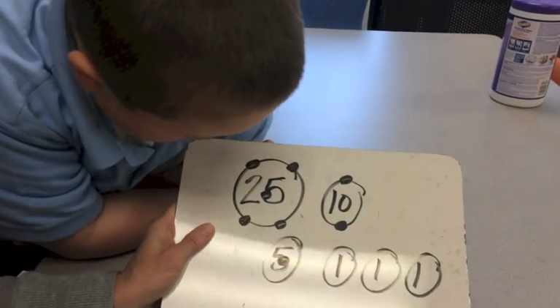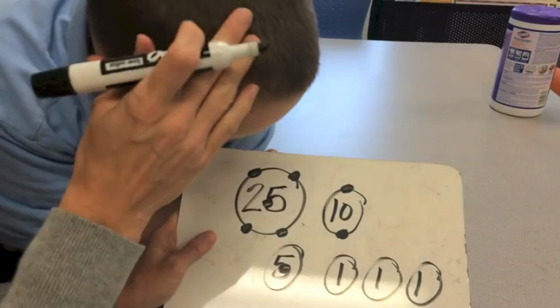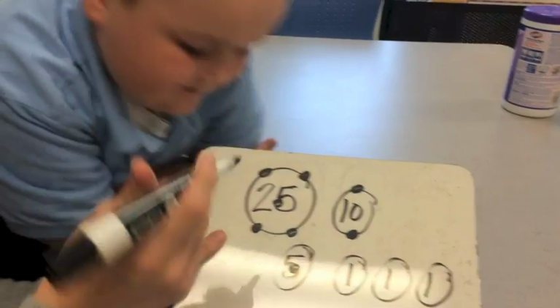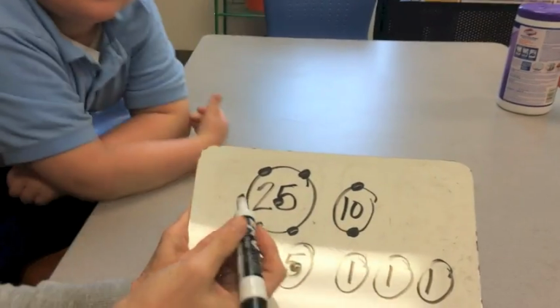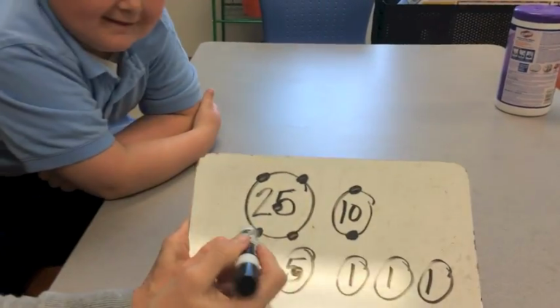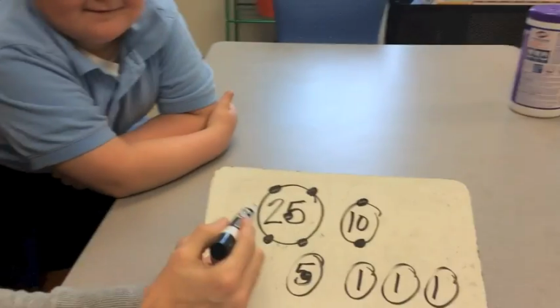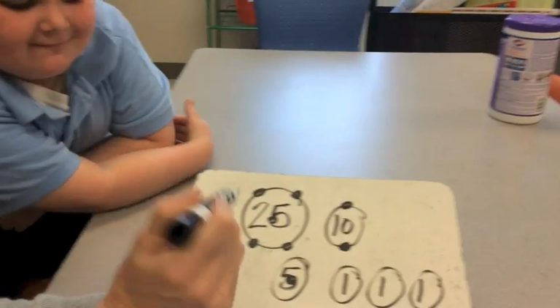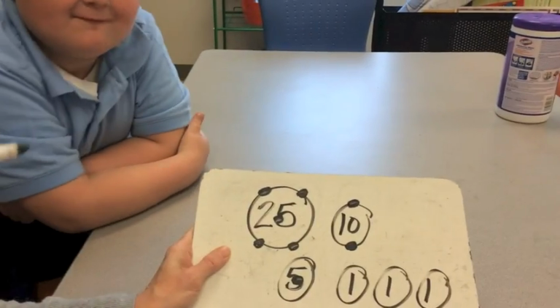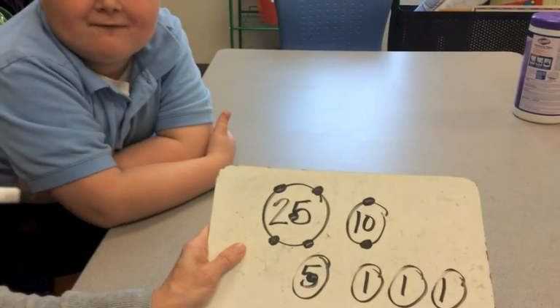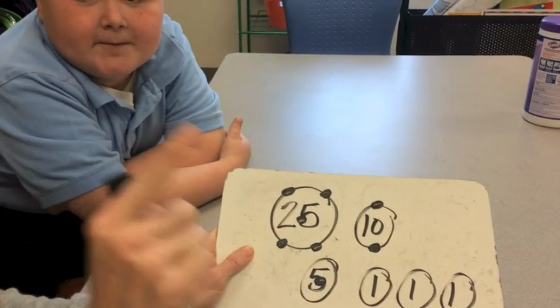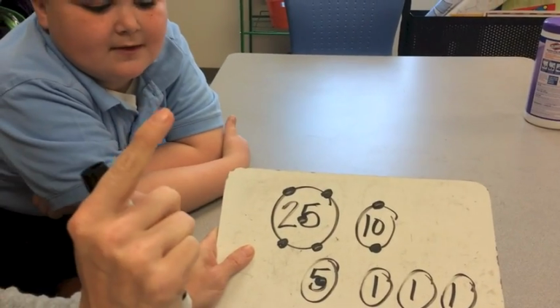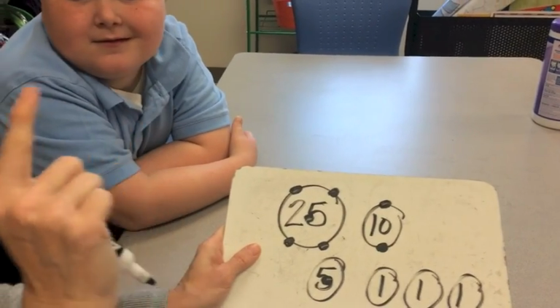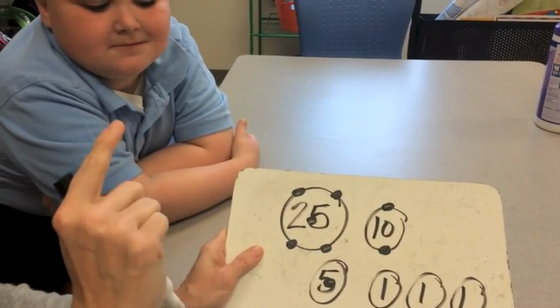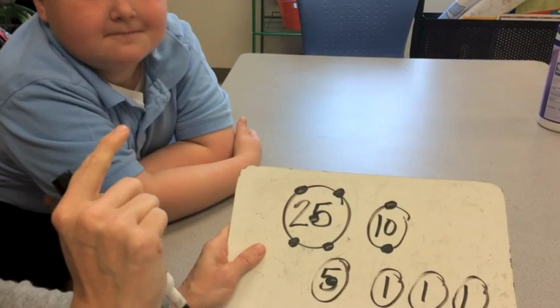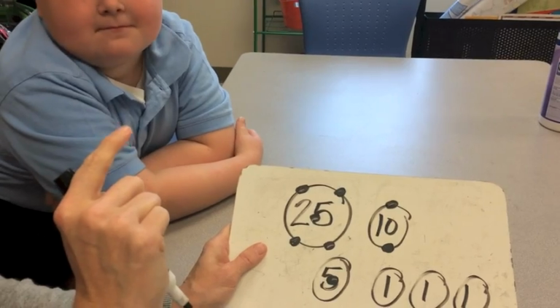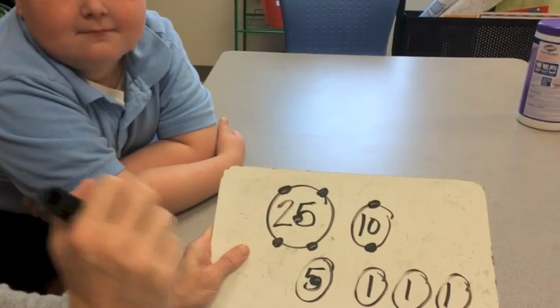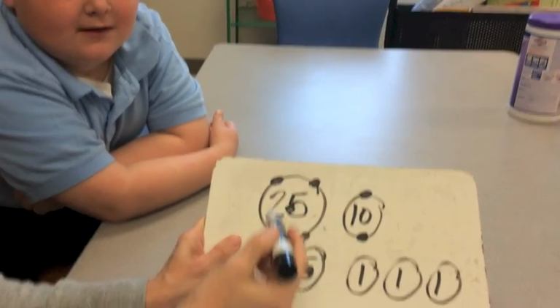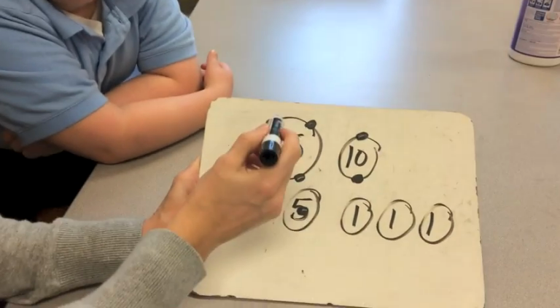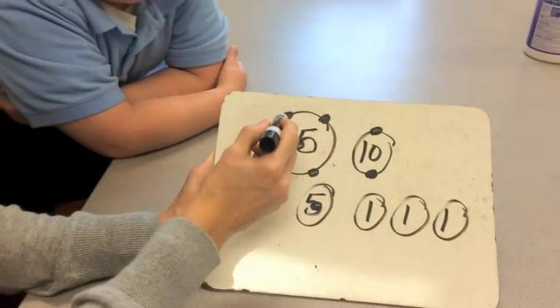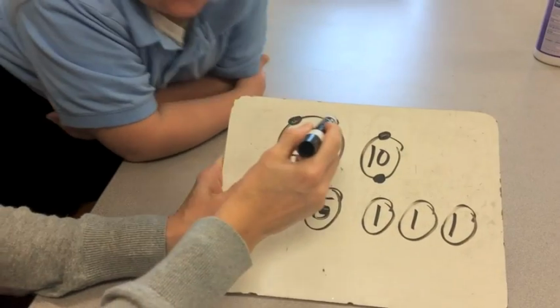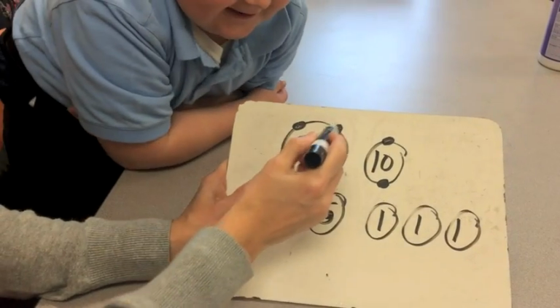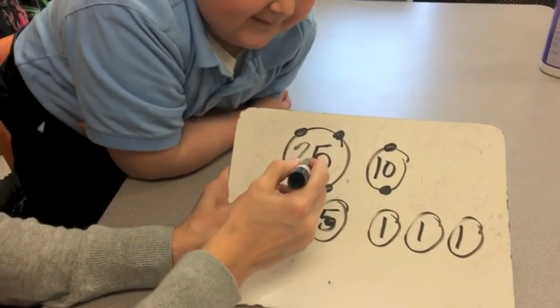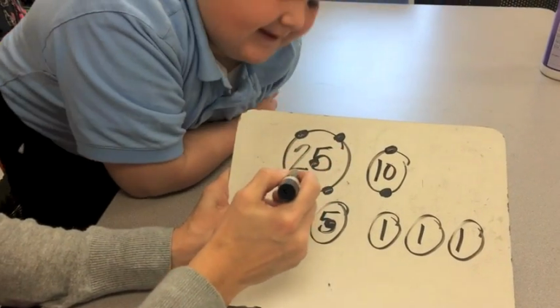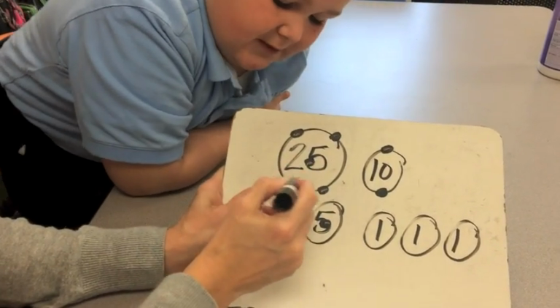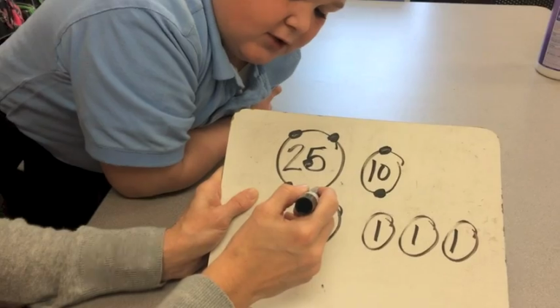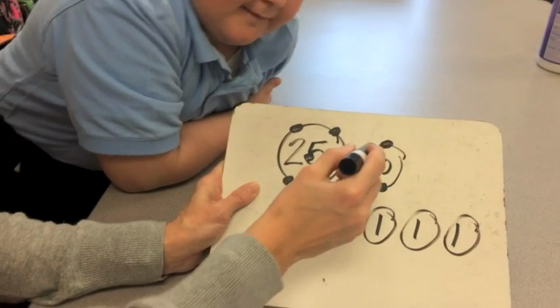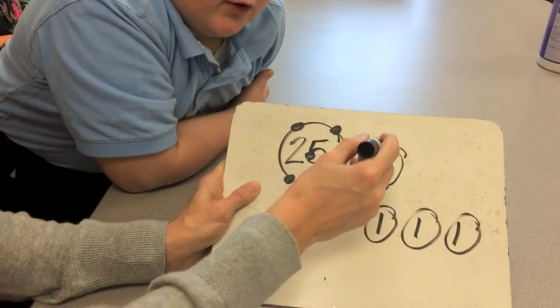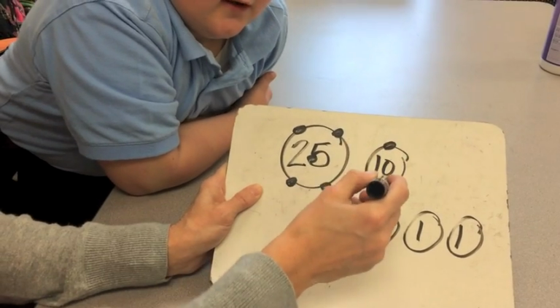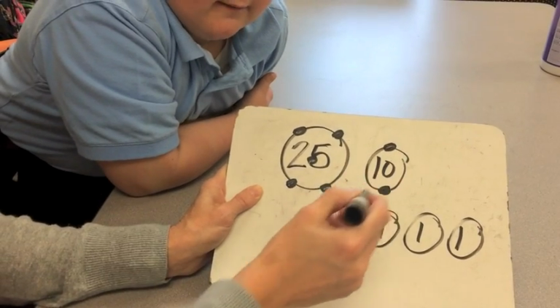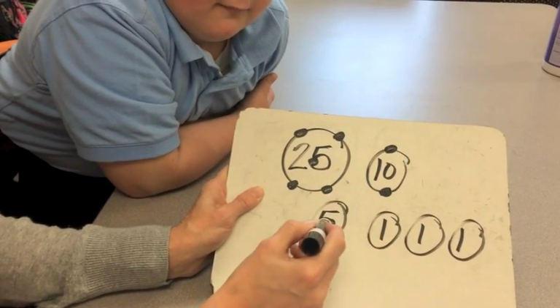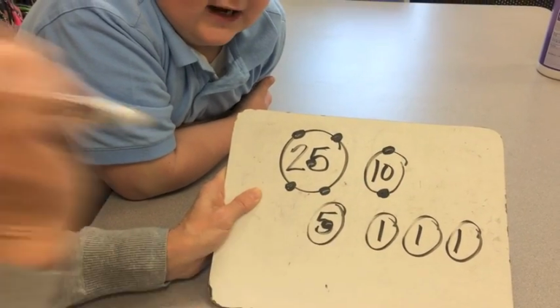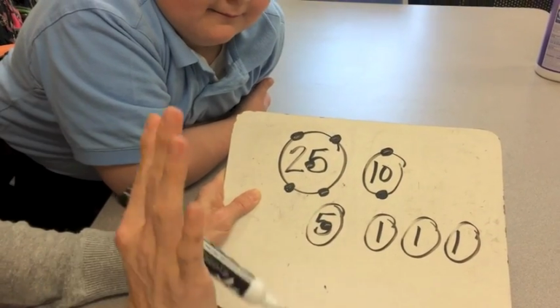Back up a little bit and count with me. Tell me to stop when I get to my last touch dot. Here we go: five, ten, fifteen, twenty, twenty-five, thirty, thirty-five, forty. Stop!